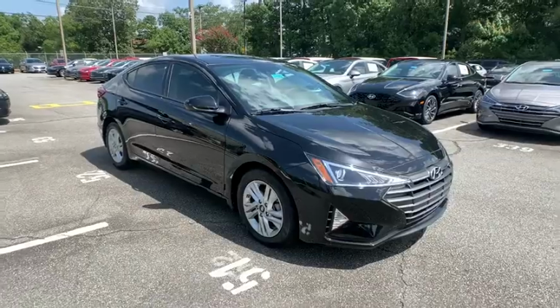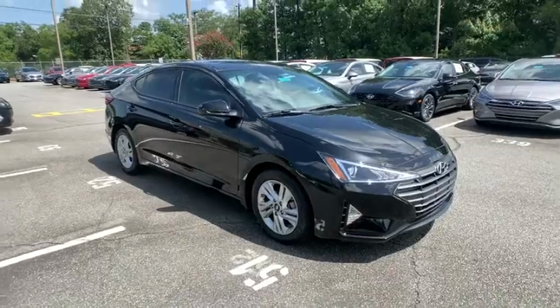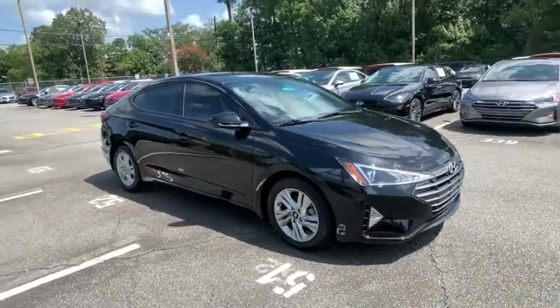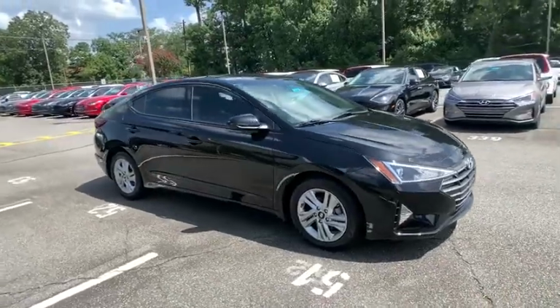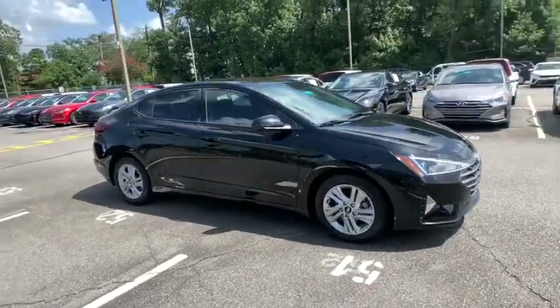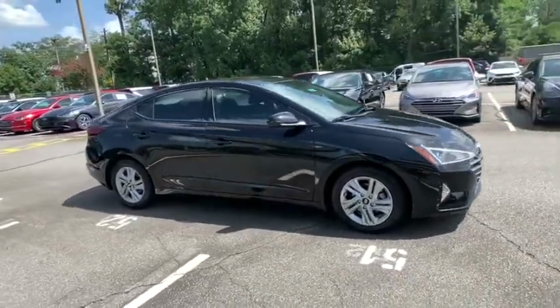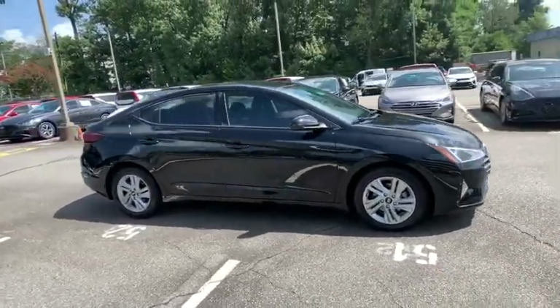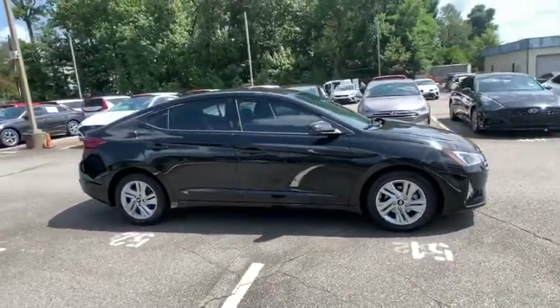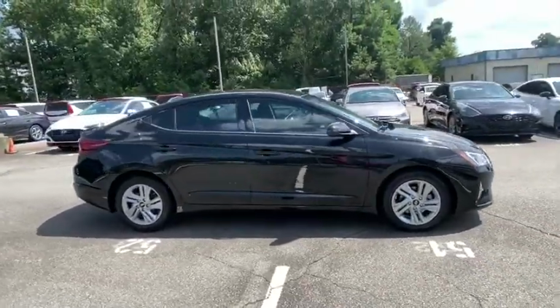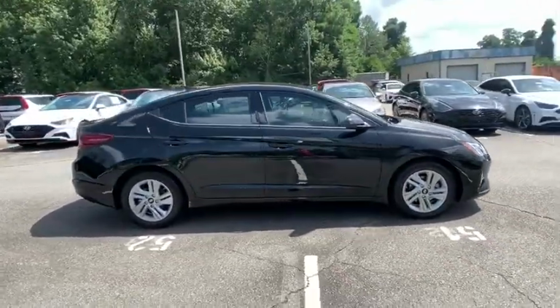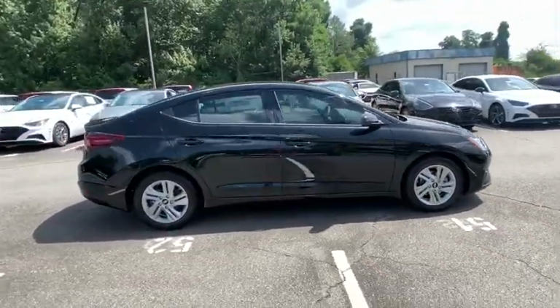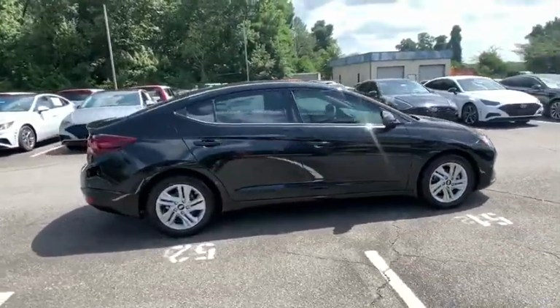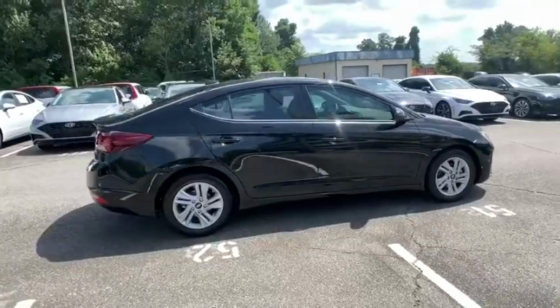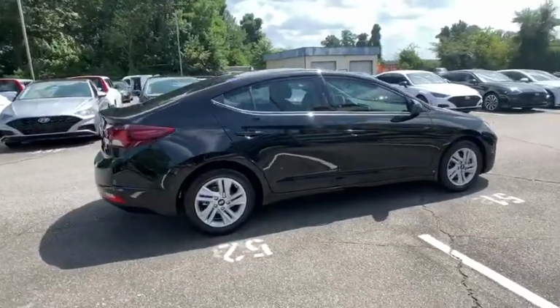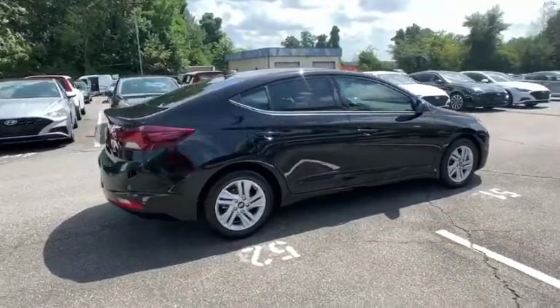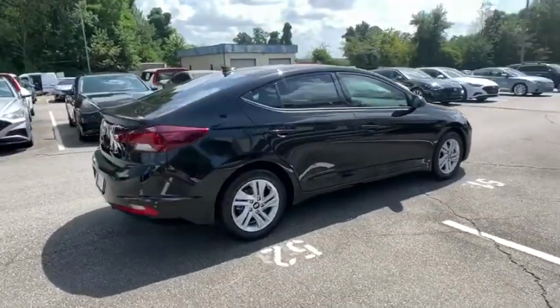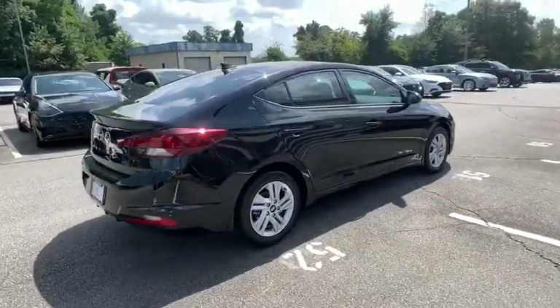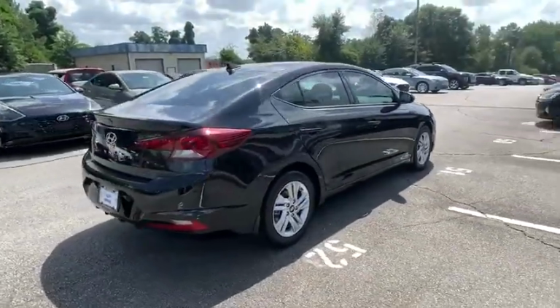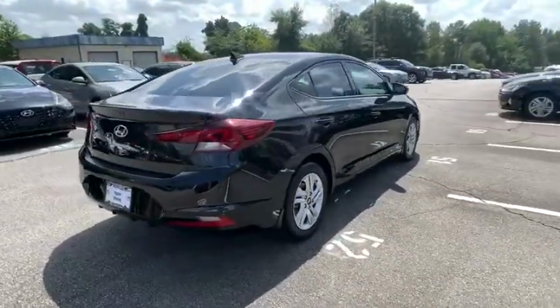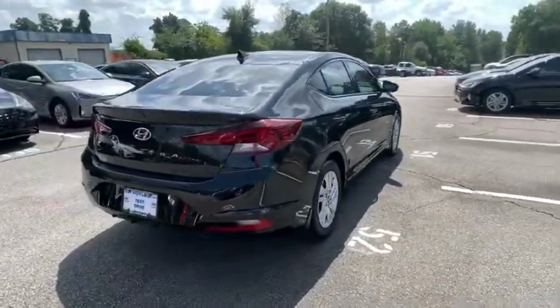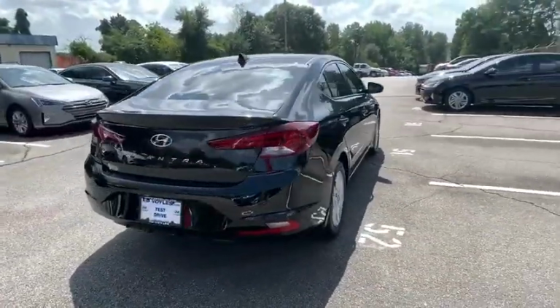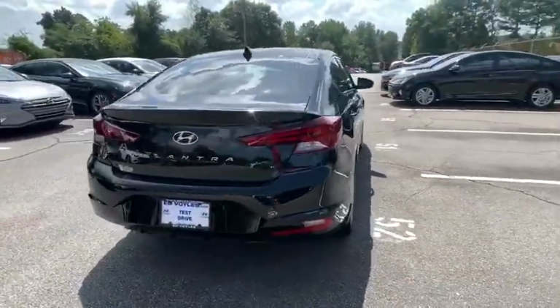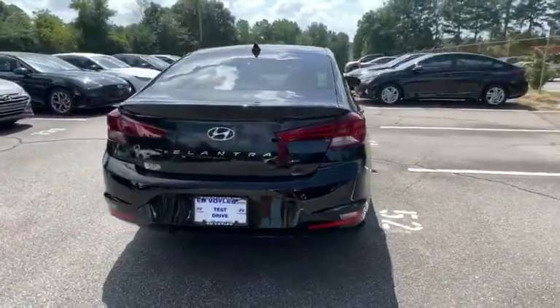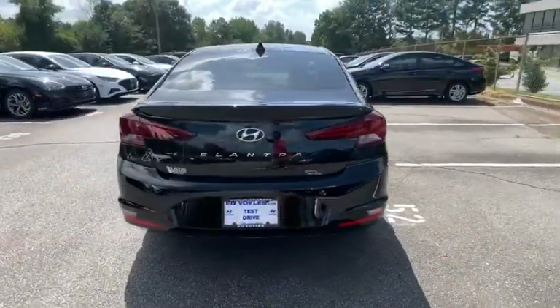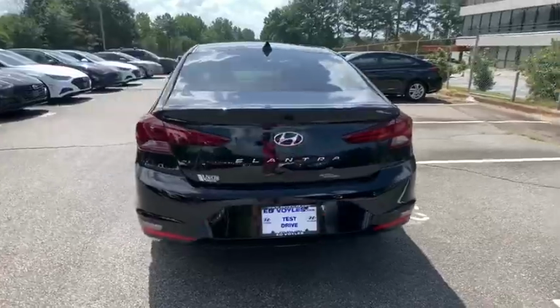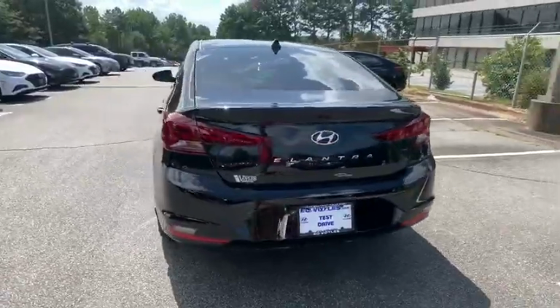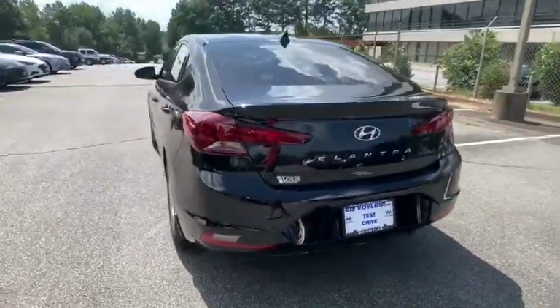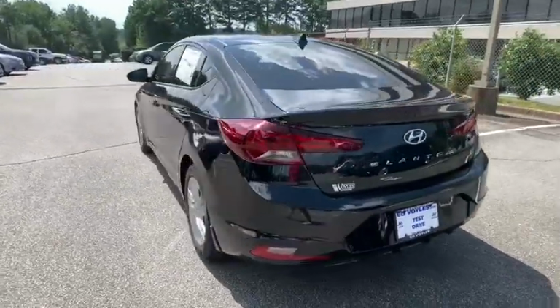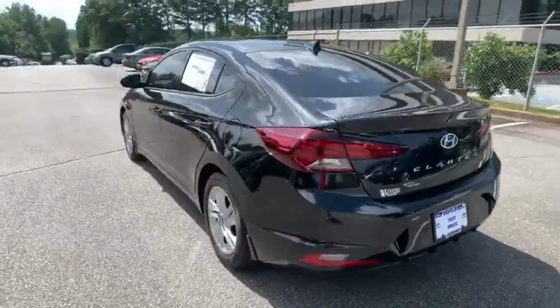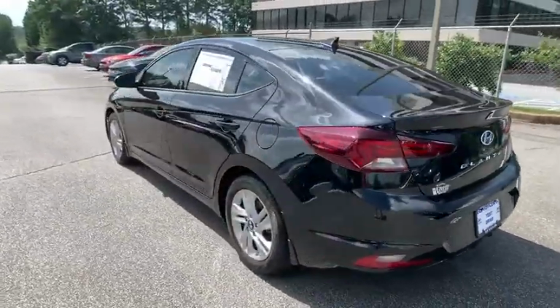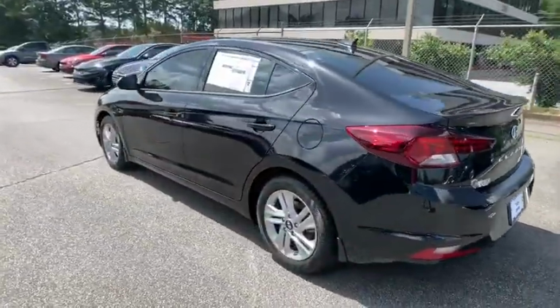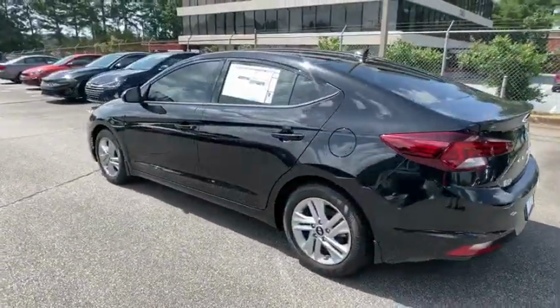You are going to love the 2020 Hyundai Elantra. The Elantra boasts the most interior room in its class and gets an exceptional 35 mpg. With its luxurious standard features, the Elantra is an easy choice.